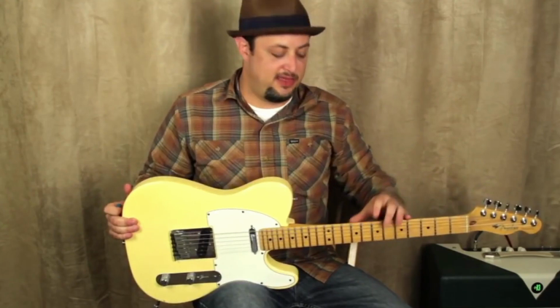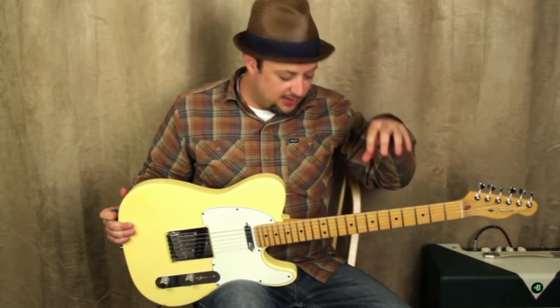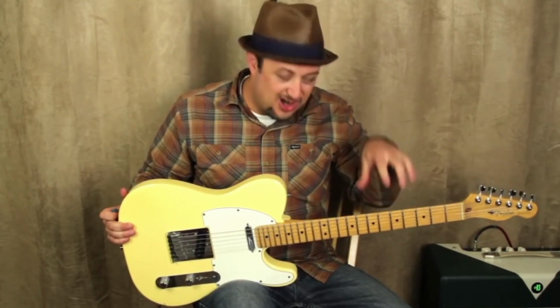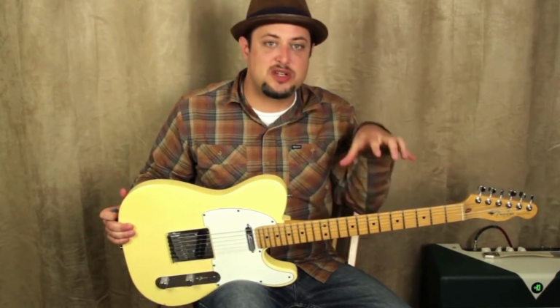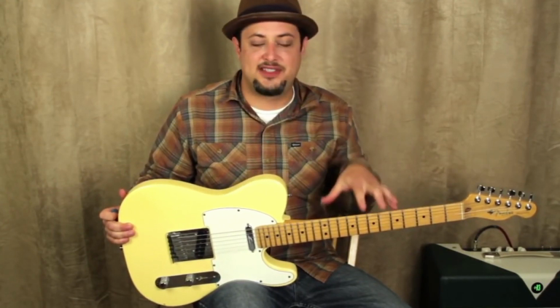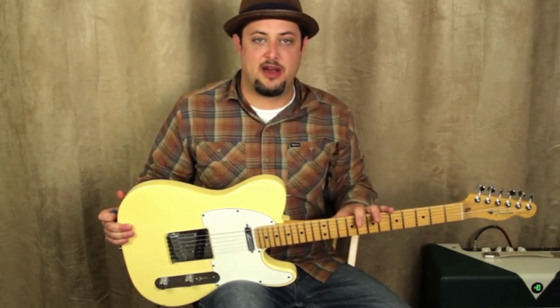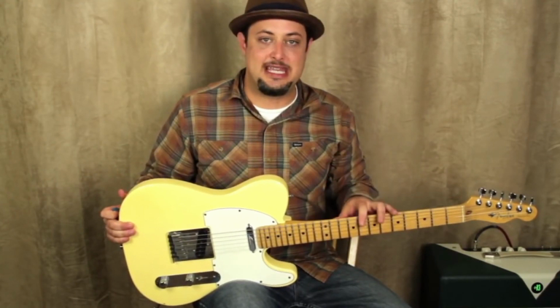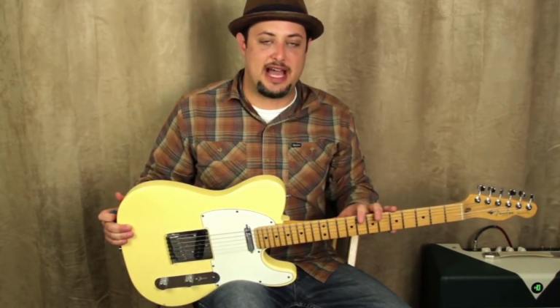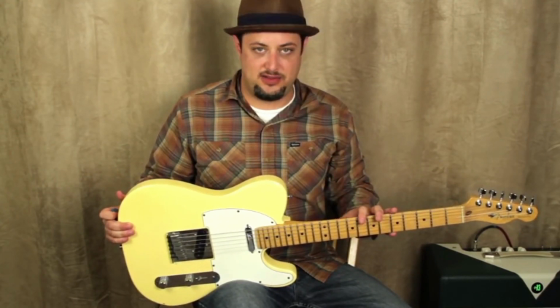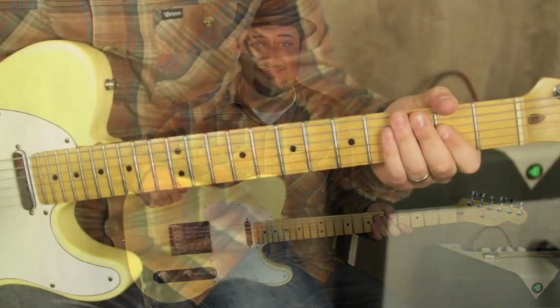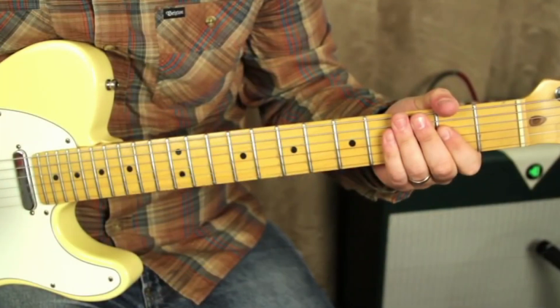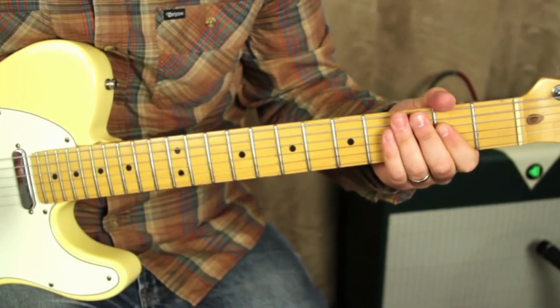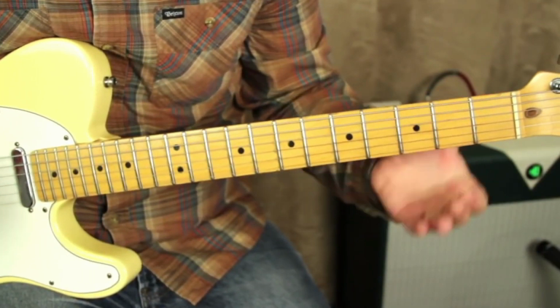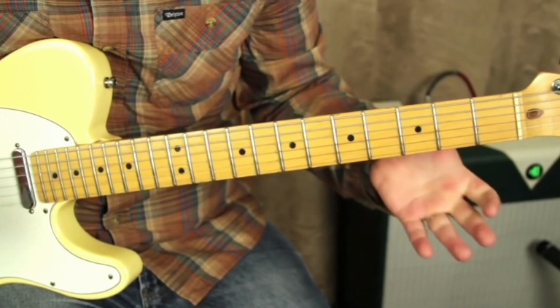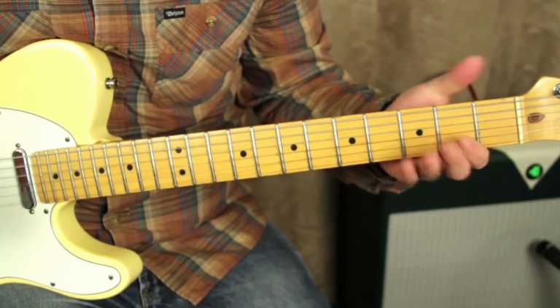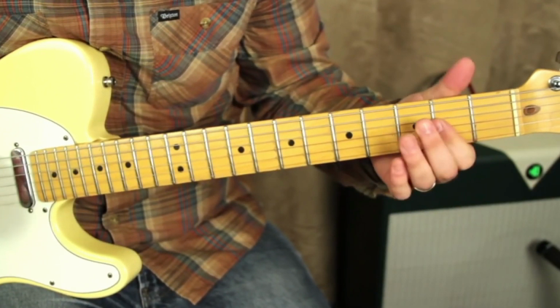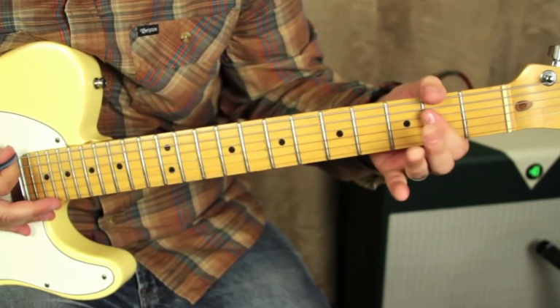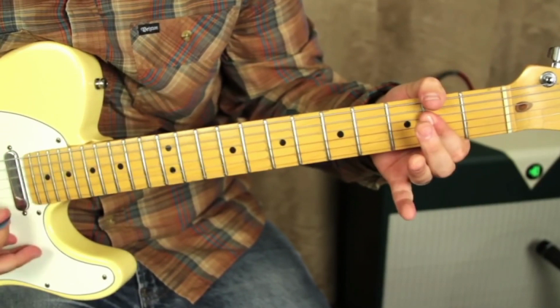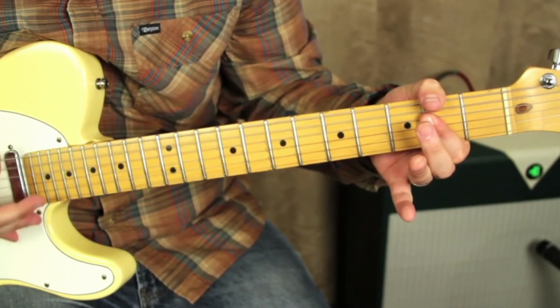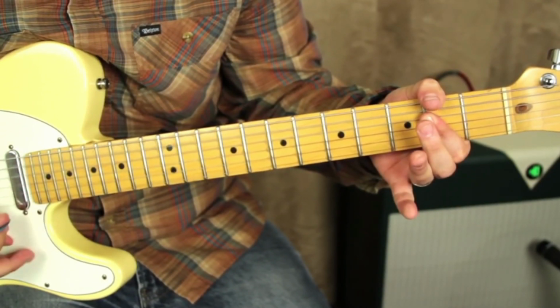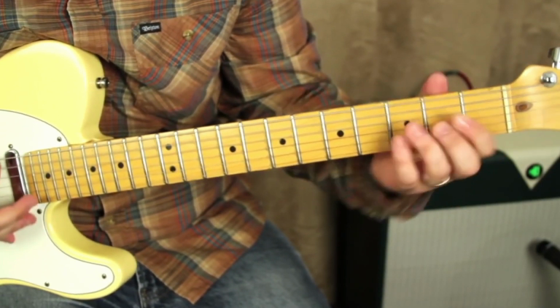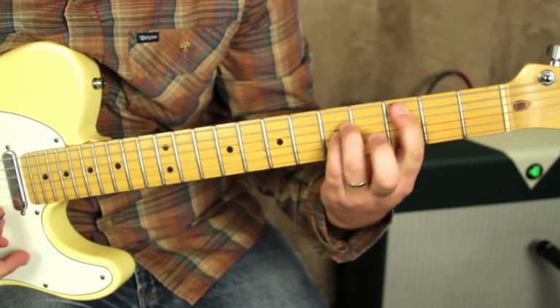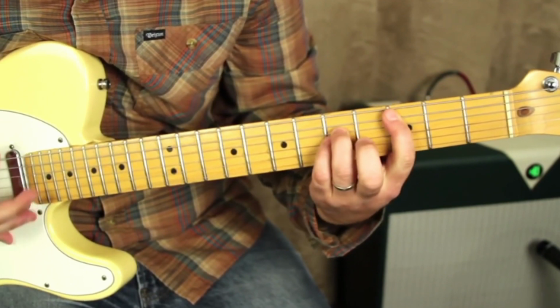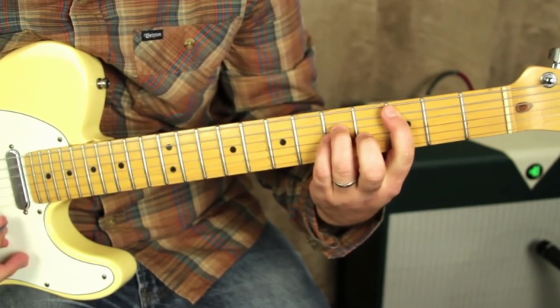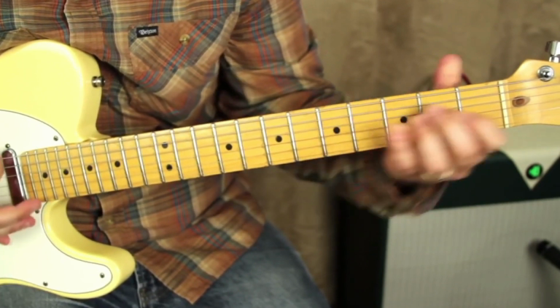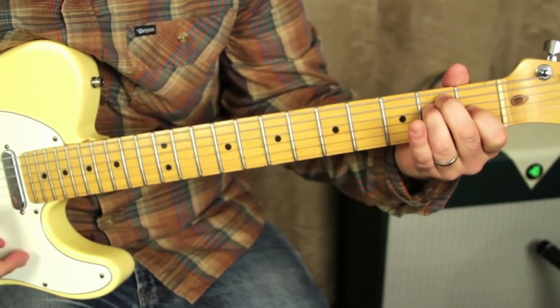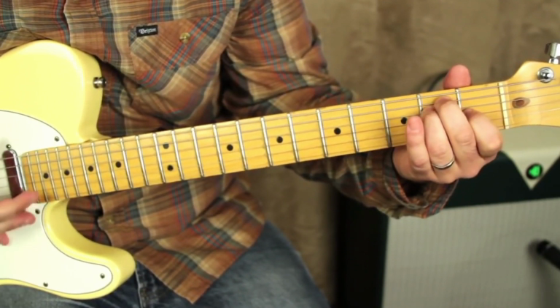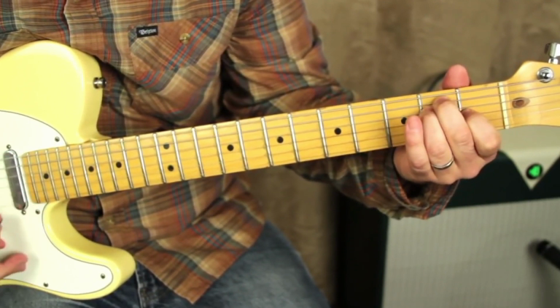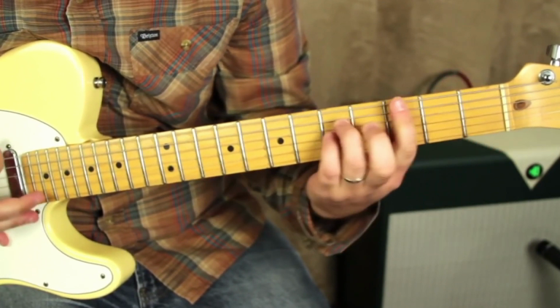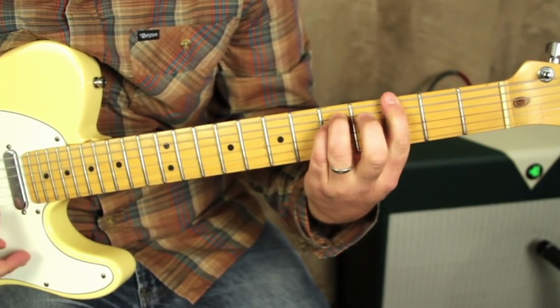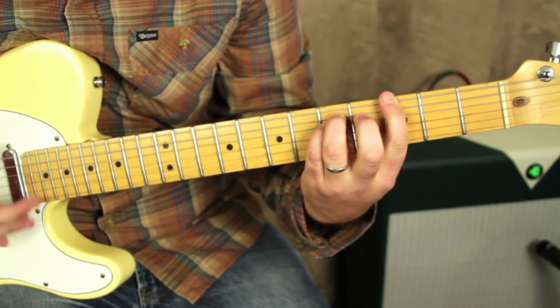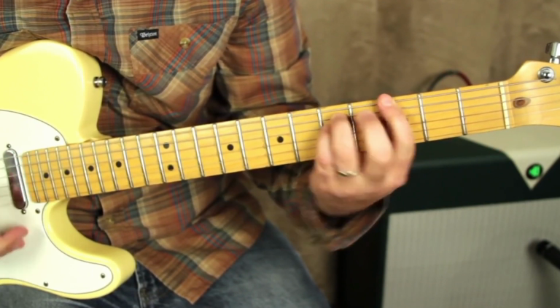The guitar is tuned a half step down to E flat tuning. It's pretty much the same chords over and over again — we got A, C, E, G.